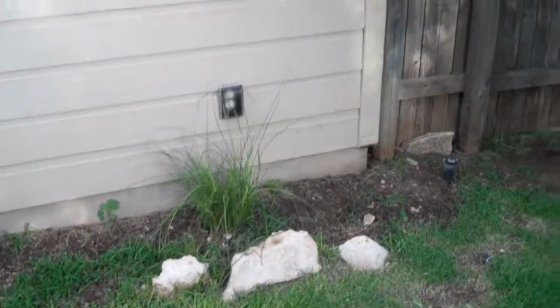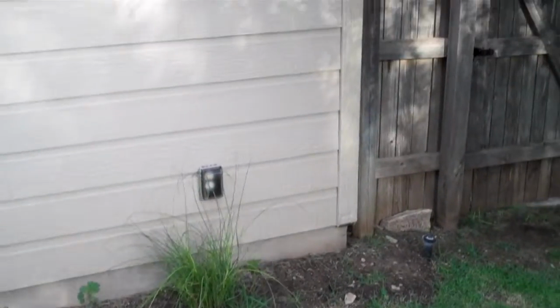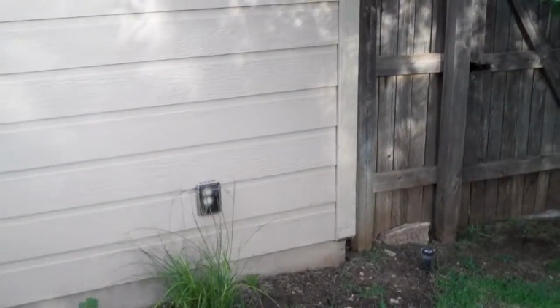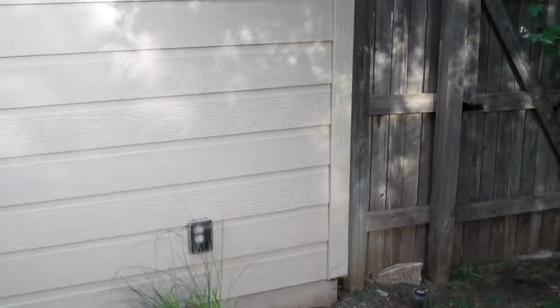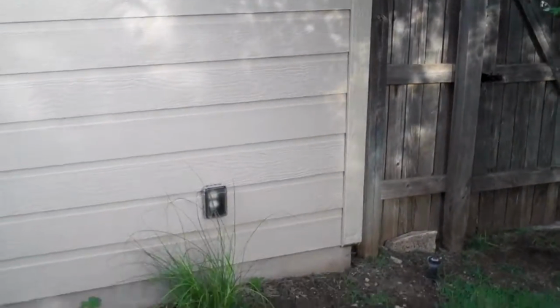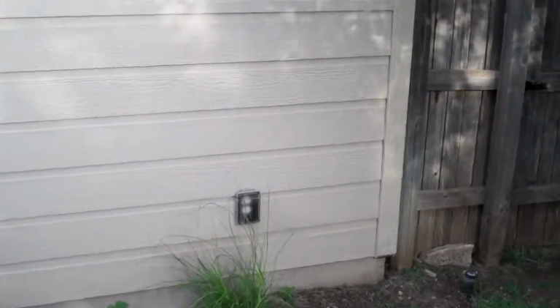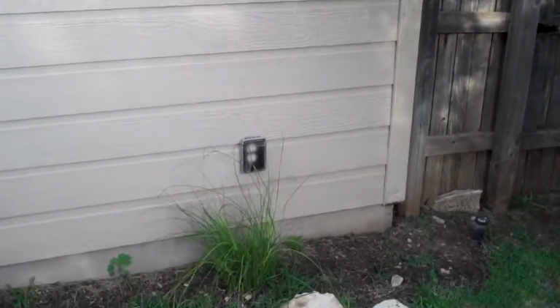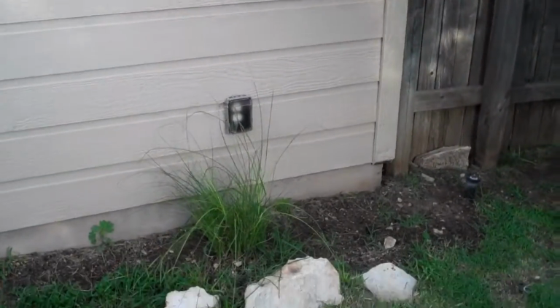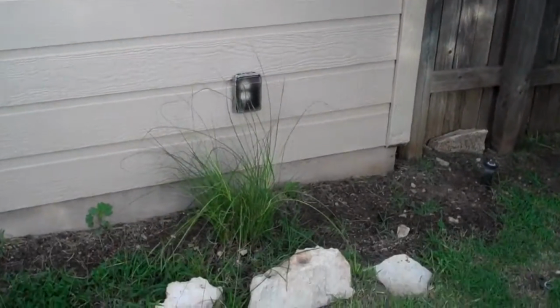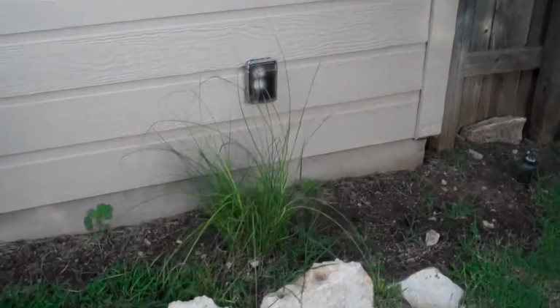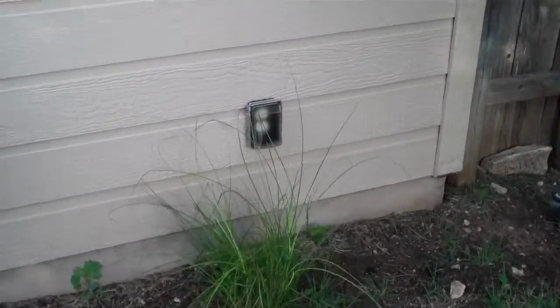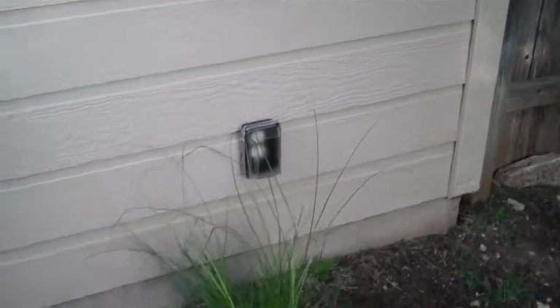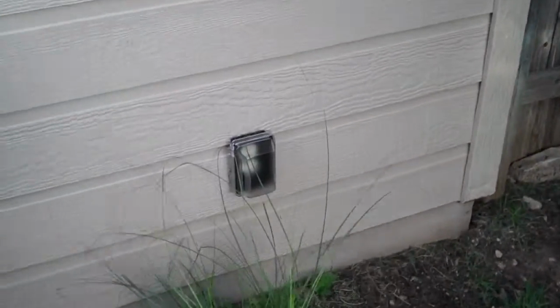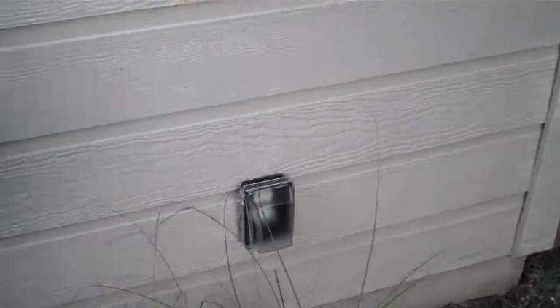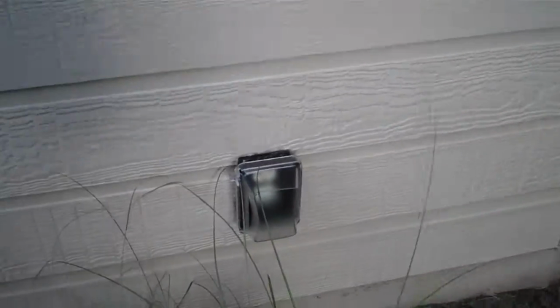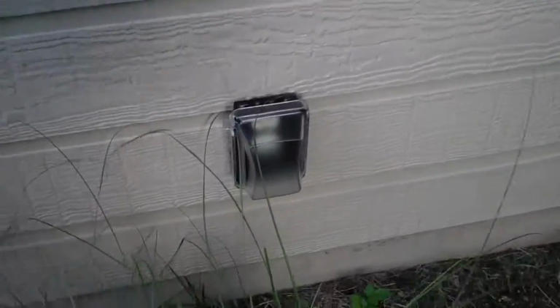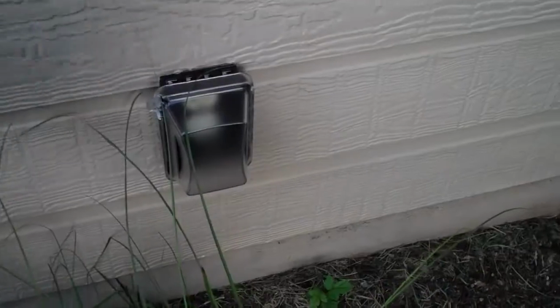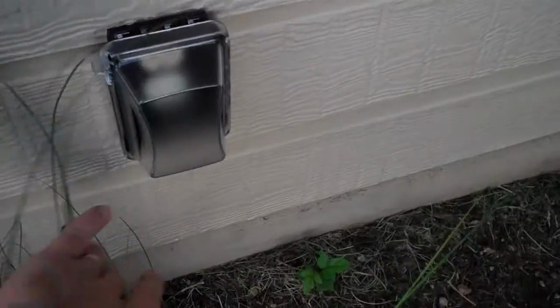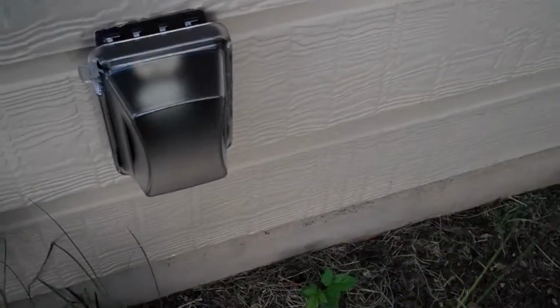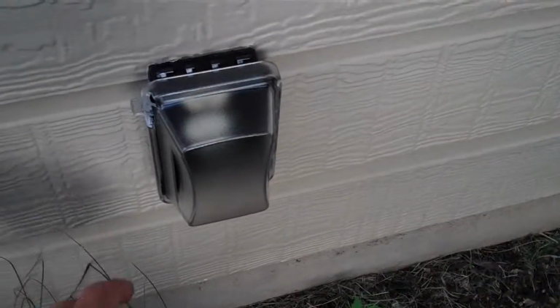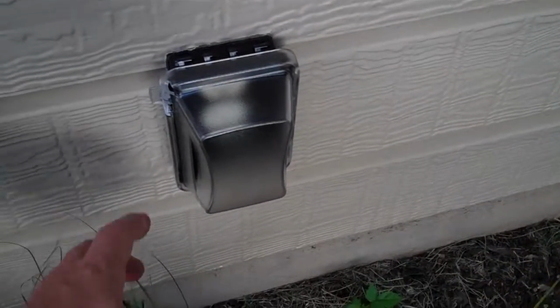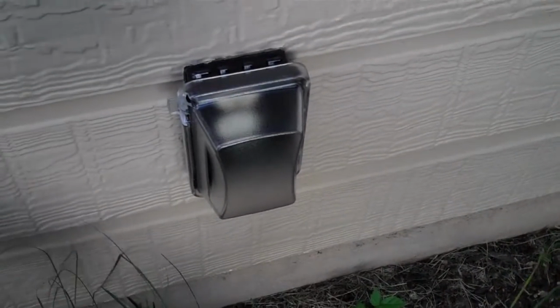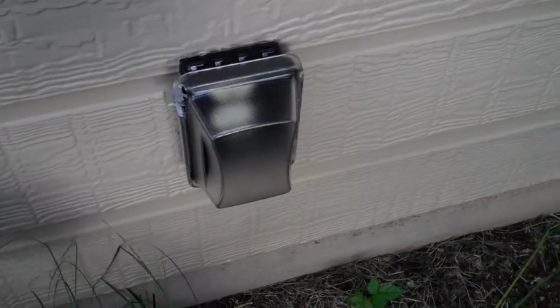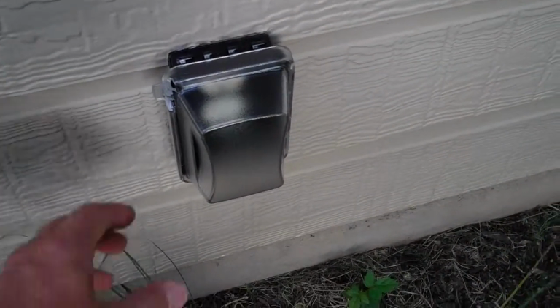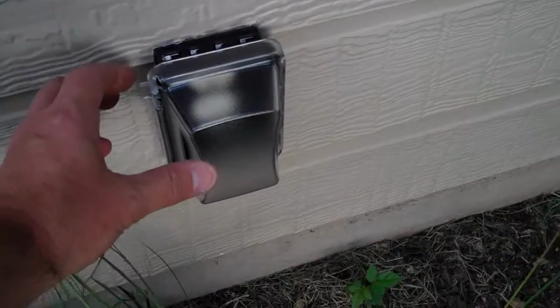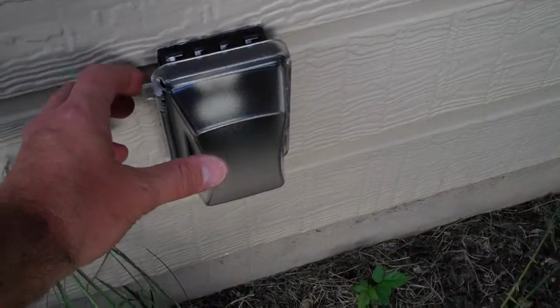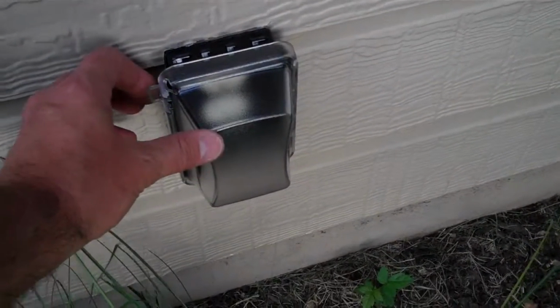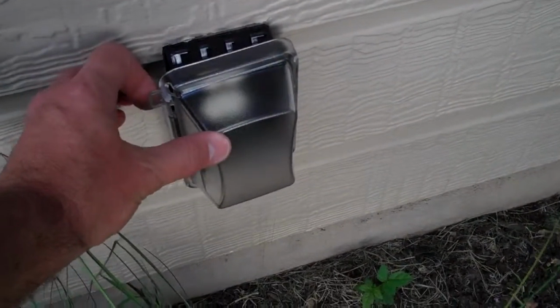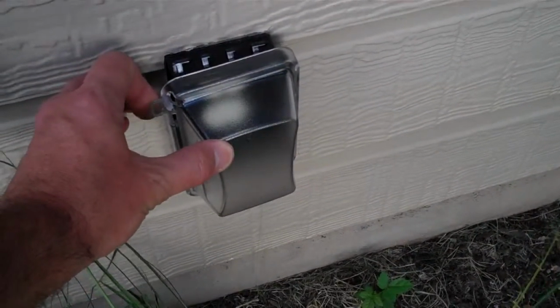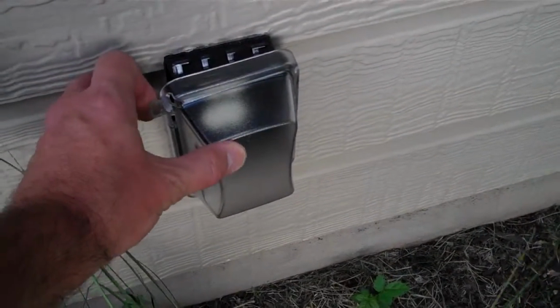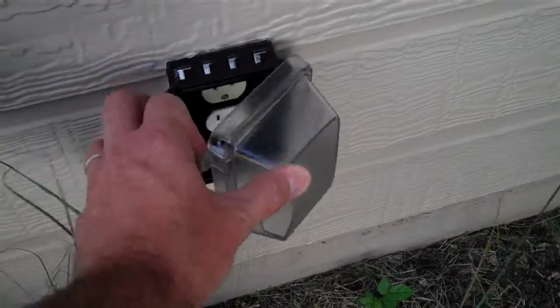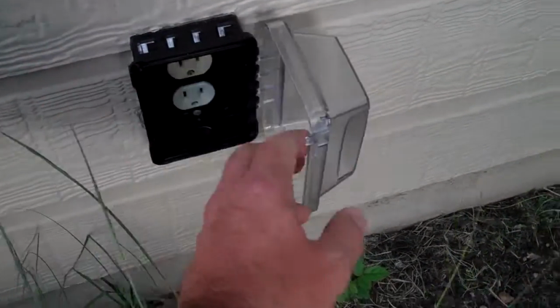This video is to document the installation of an outdoor electrical socket cover for the side of the garage in the backyard.